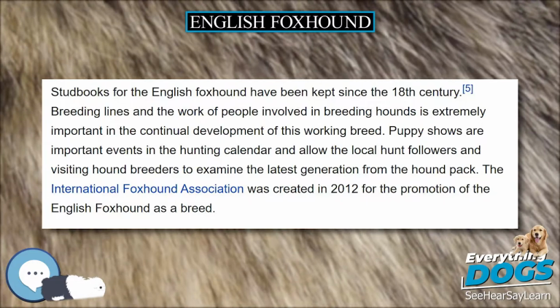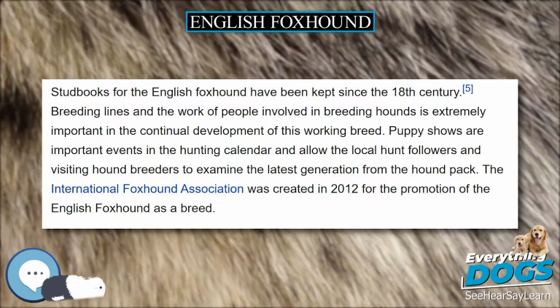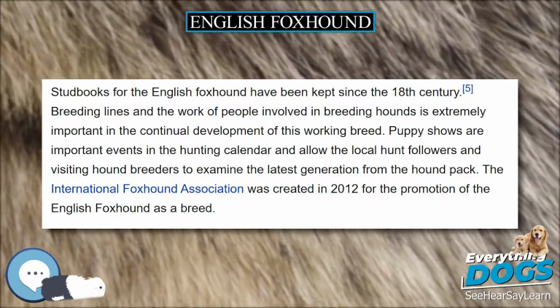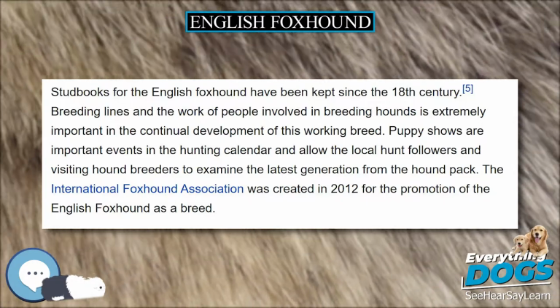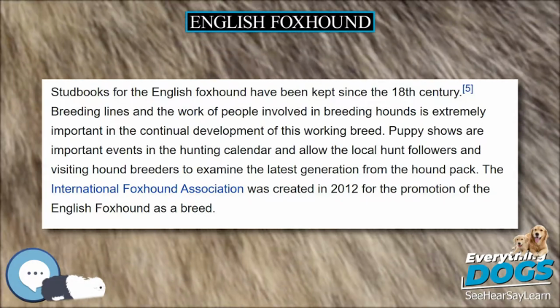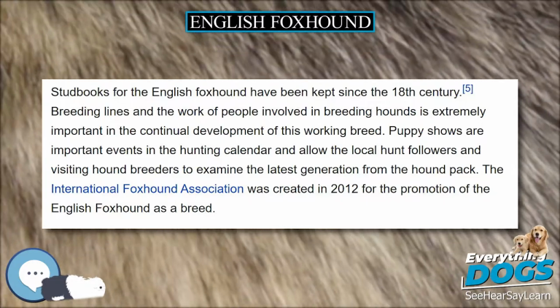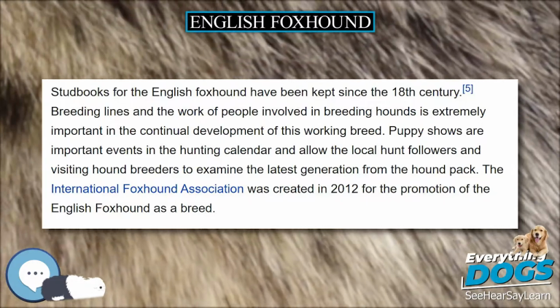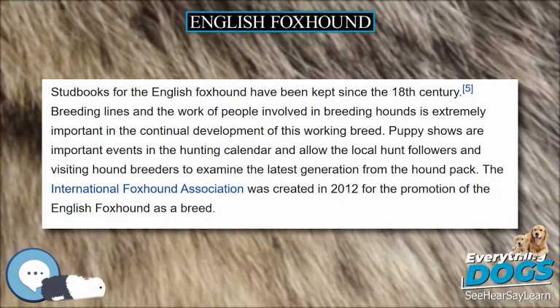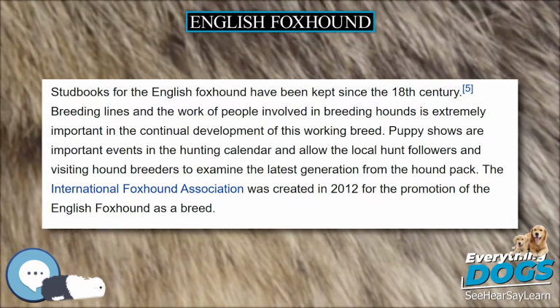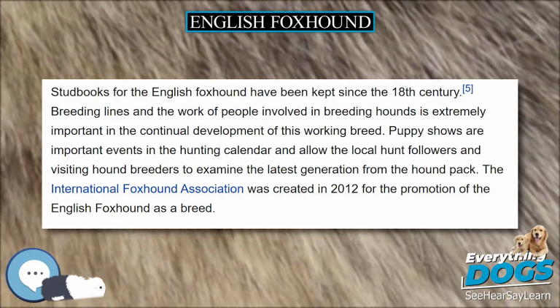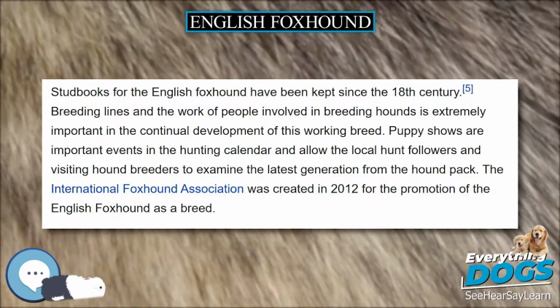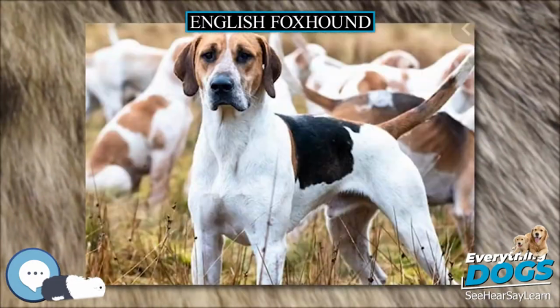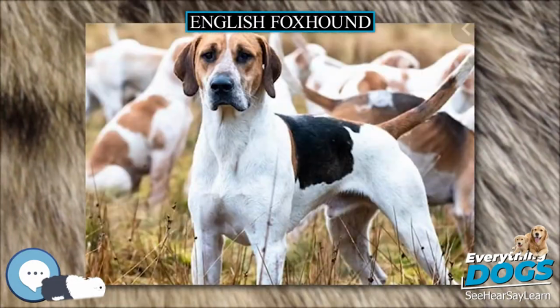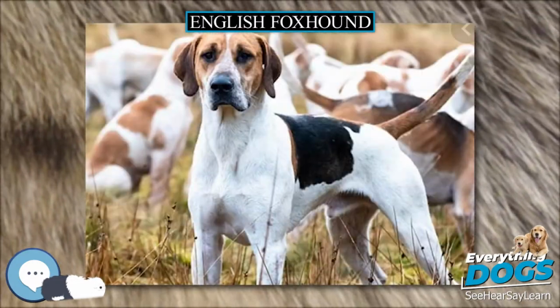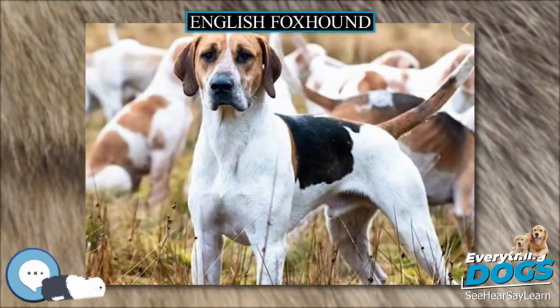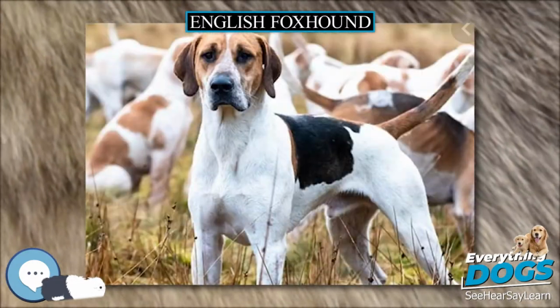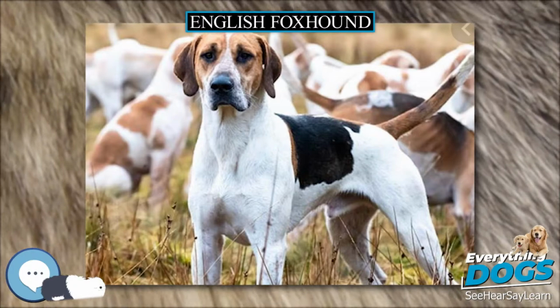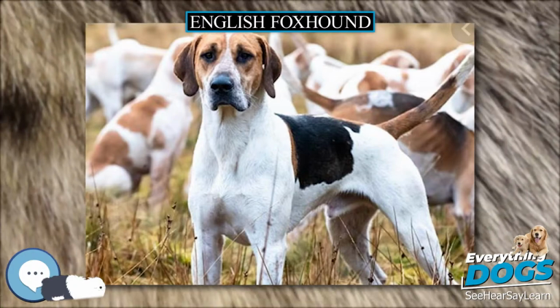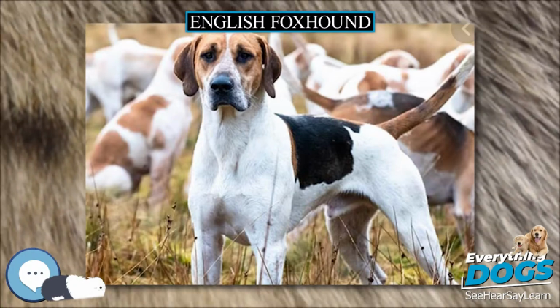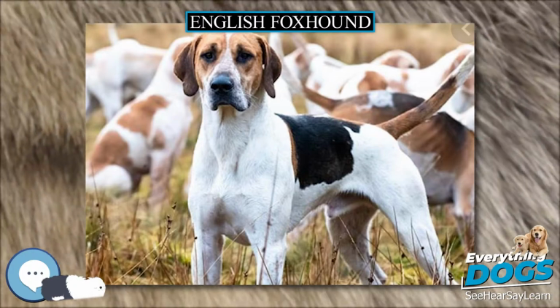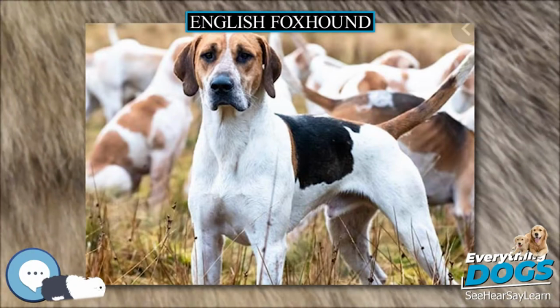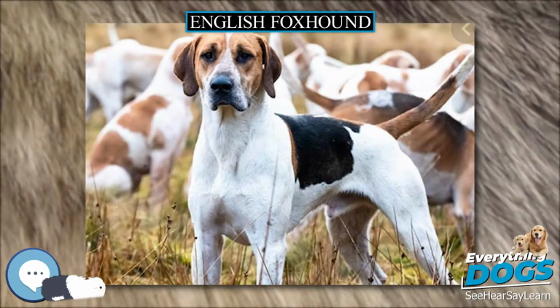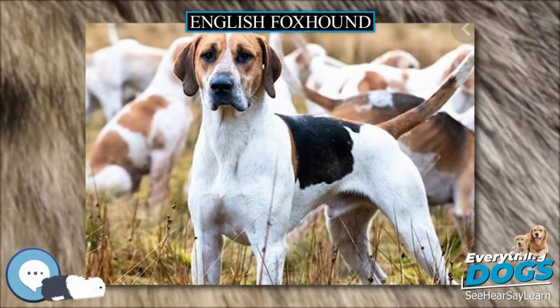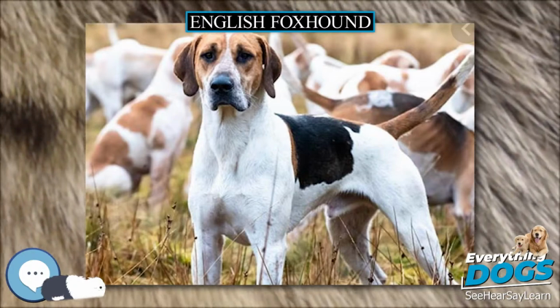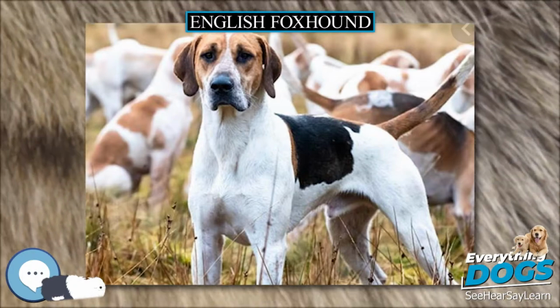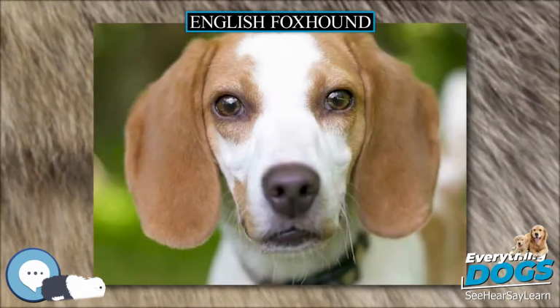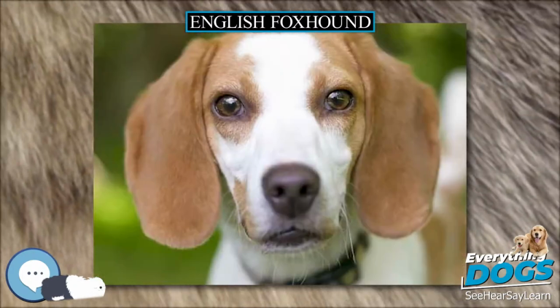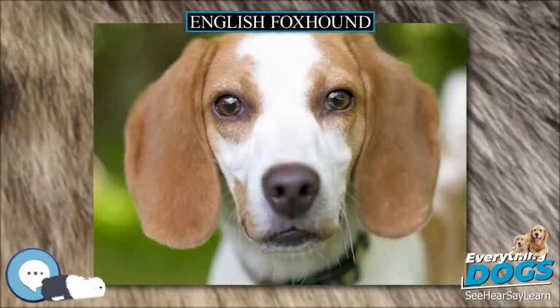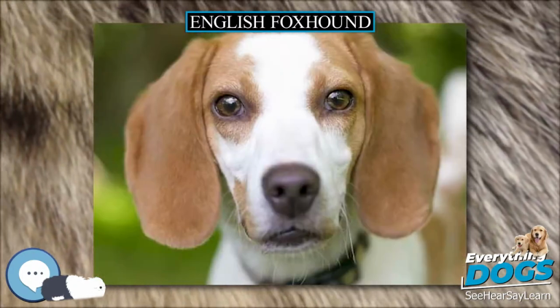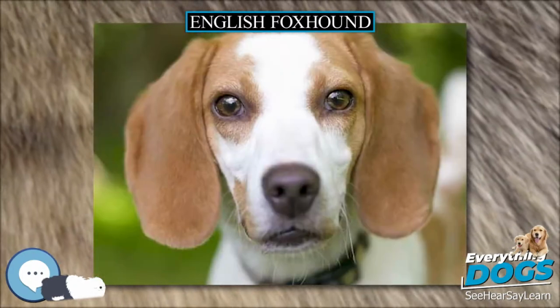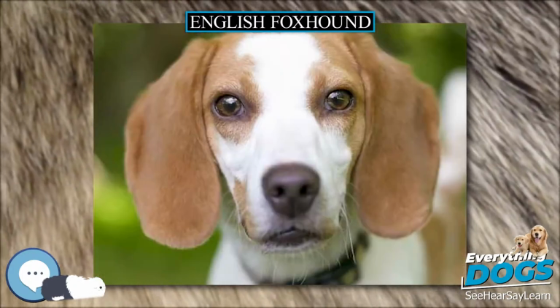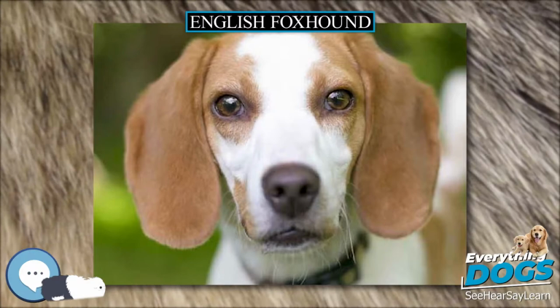There are very few health problems in this breed. Occasionally seen are chronic hip dysplasia, renal disease, and epilepsy. The breed's lifespan is typically 10 to 13 years.